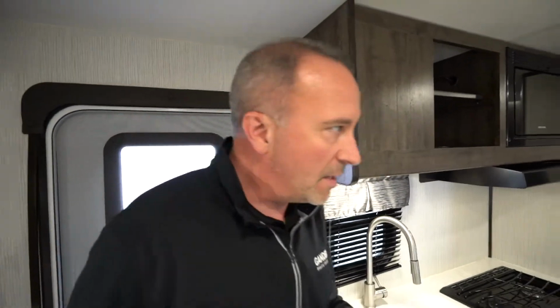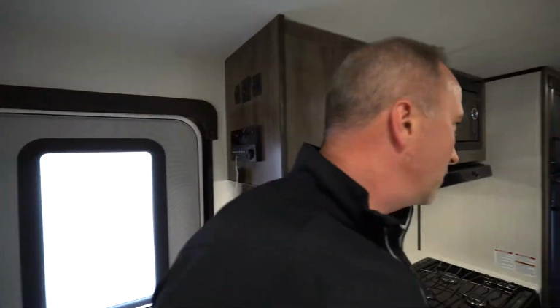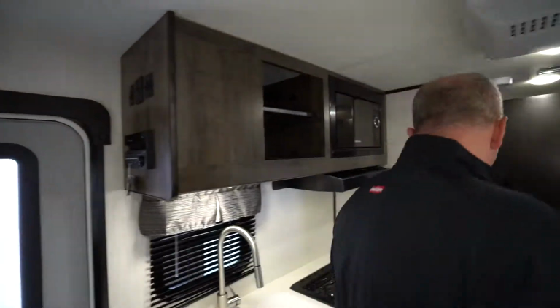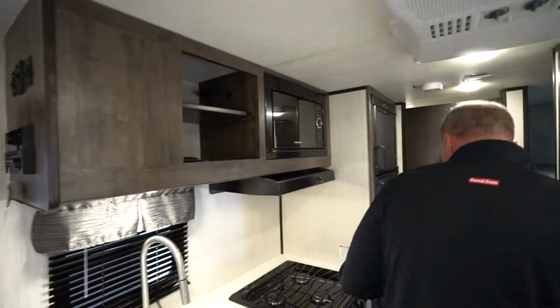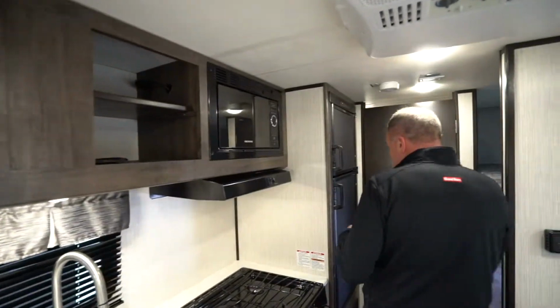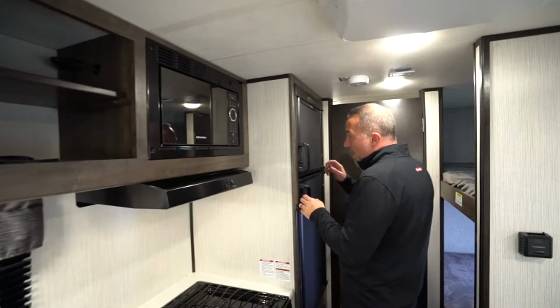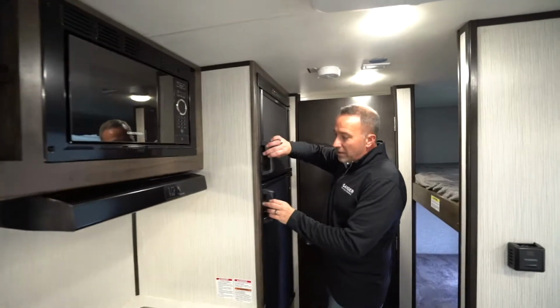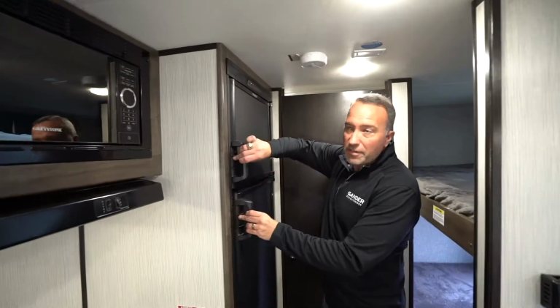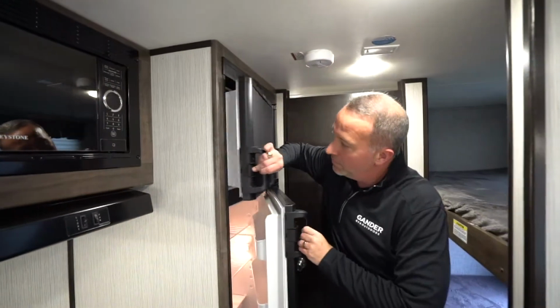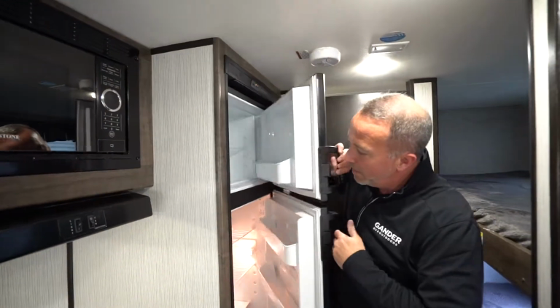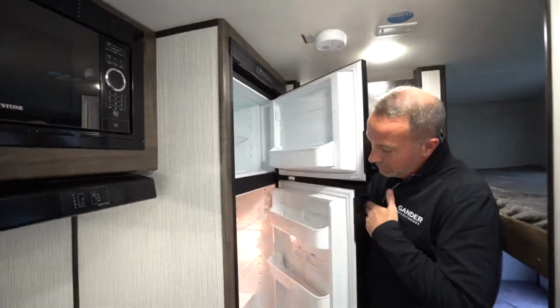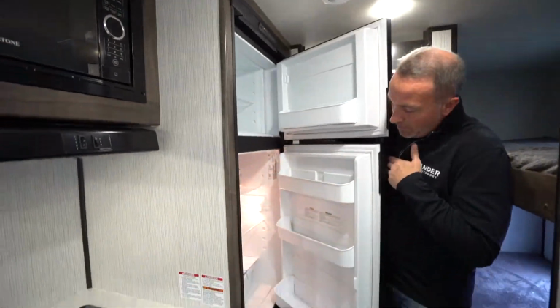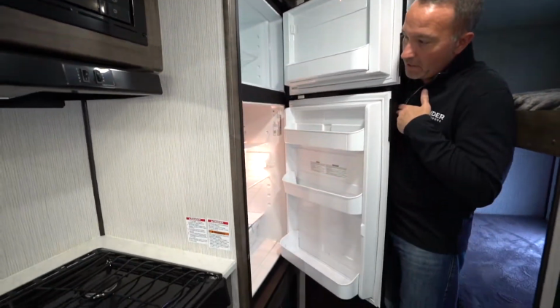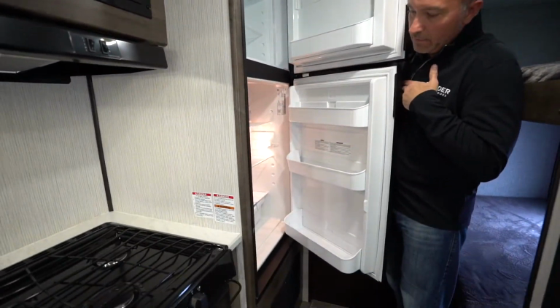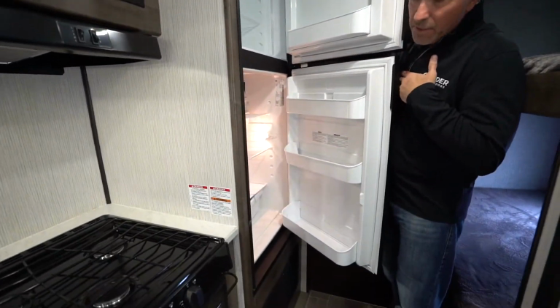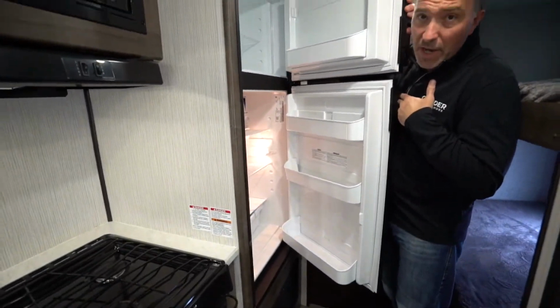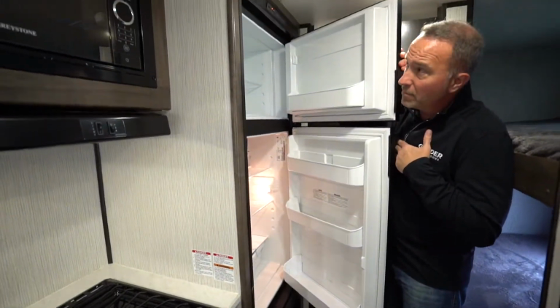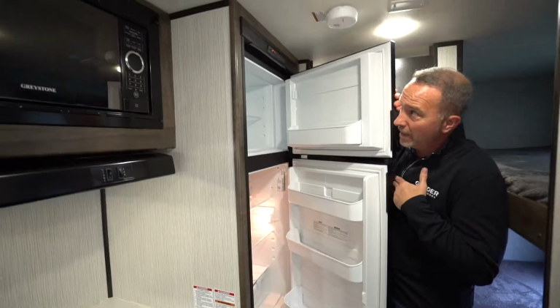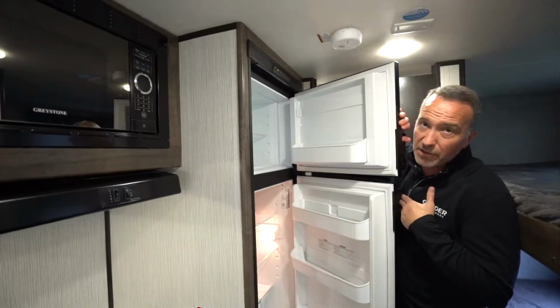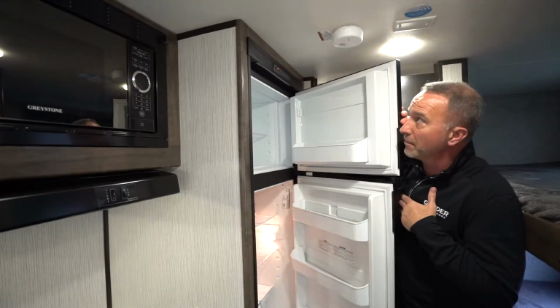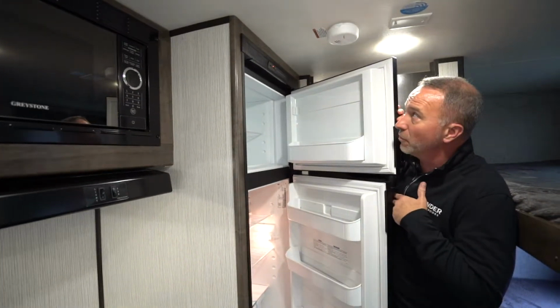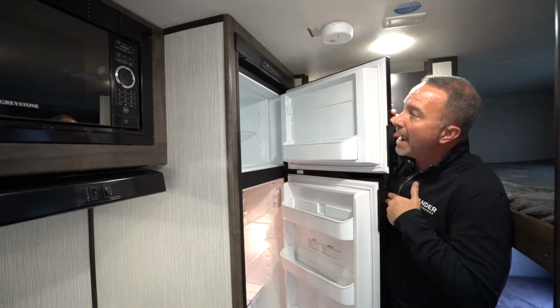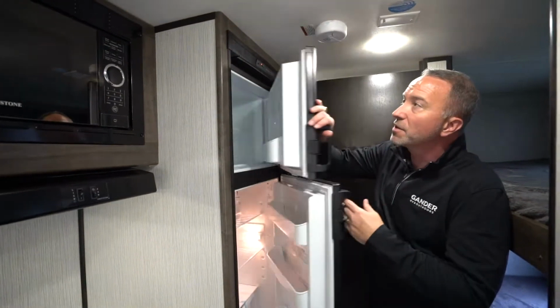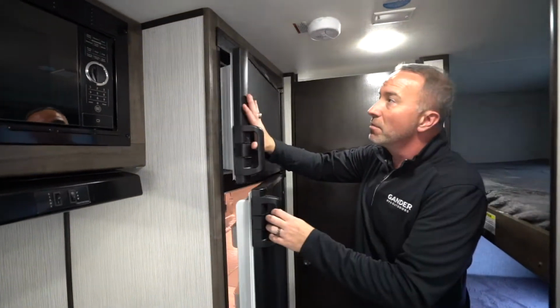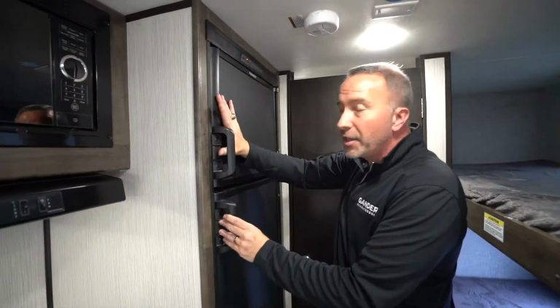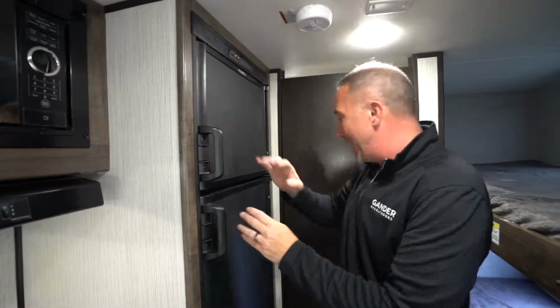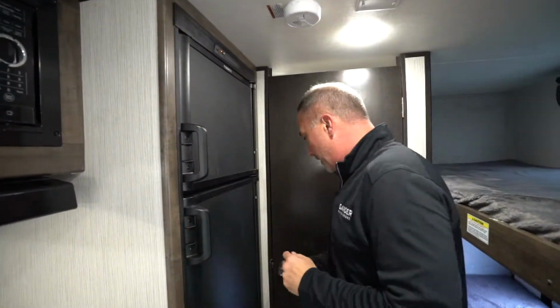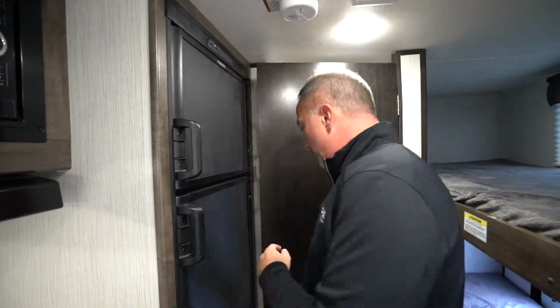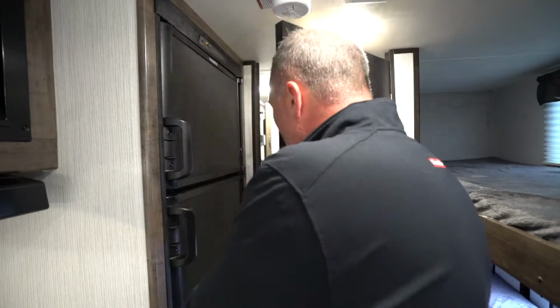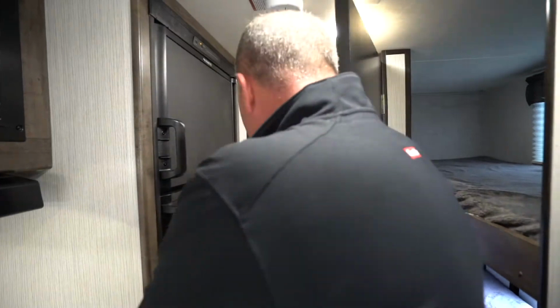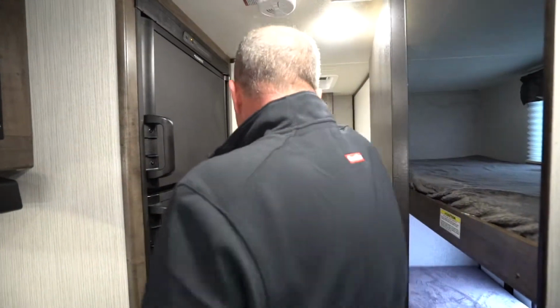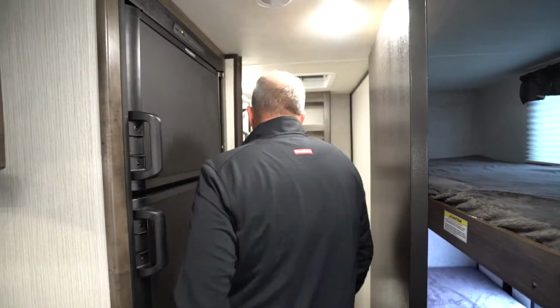What about the bathroom? That's right past the fridge right here. Look at the space in there. Small camper, yes. You could get the beverages that you want, and this runs on both electric and gas. But we come back here to the bathroom.